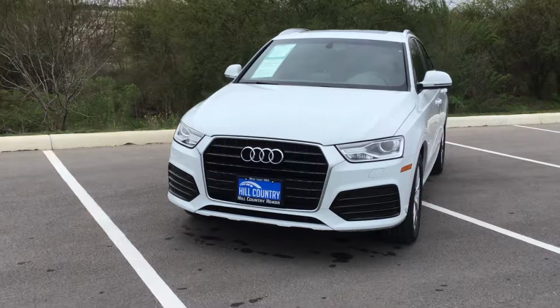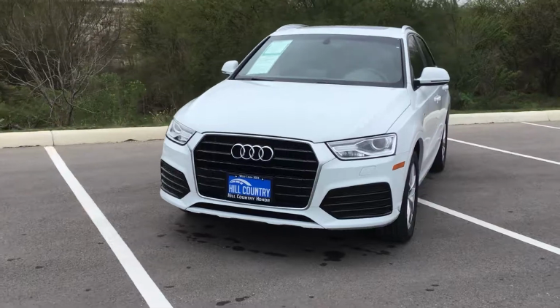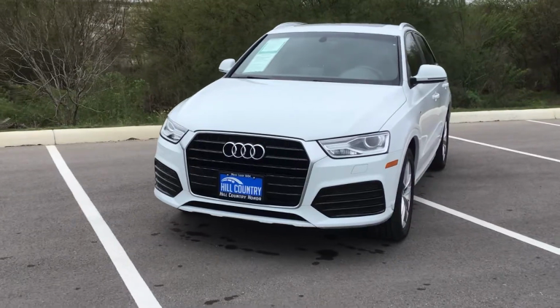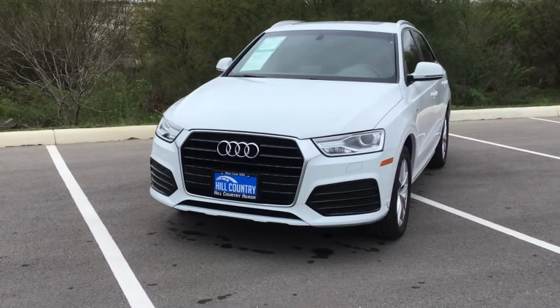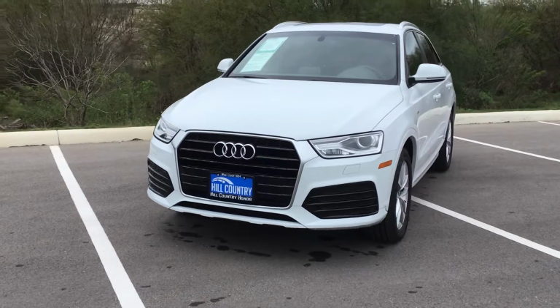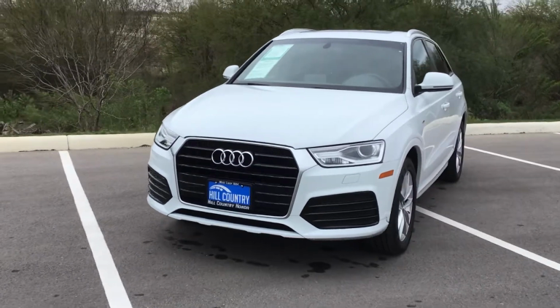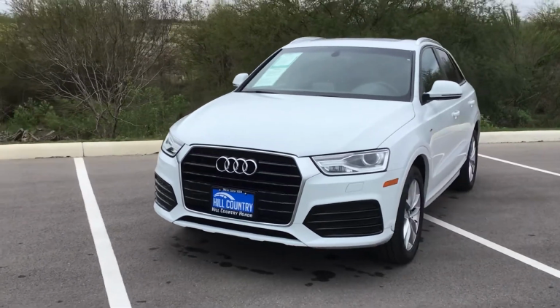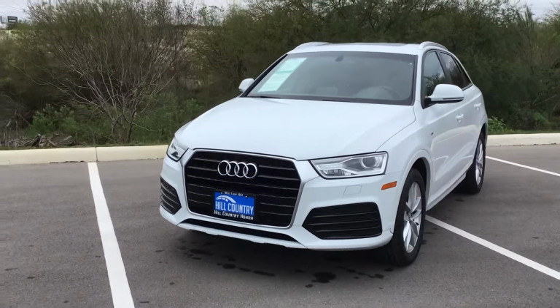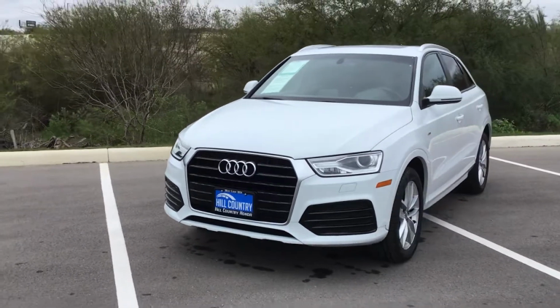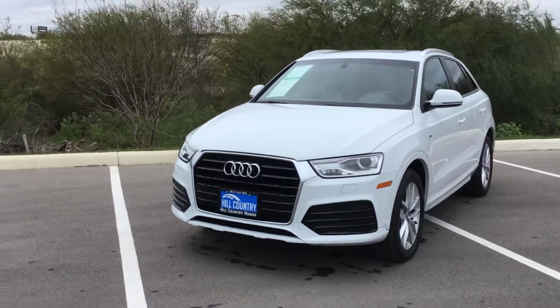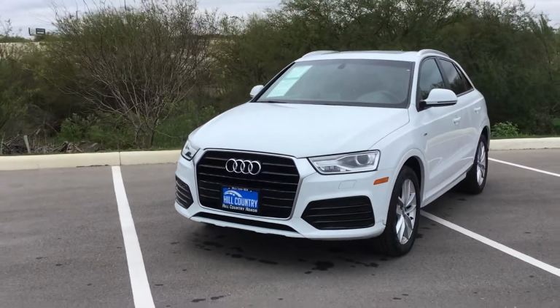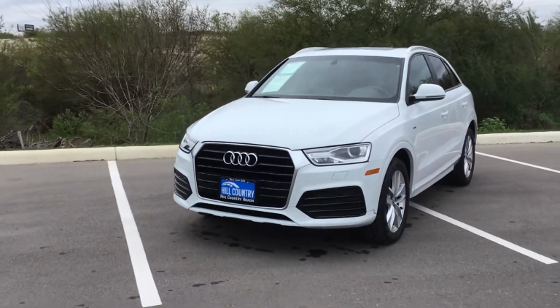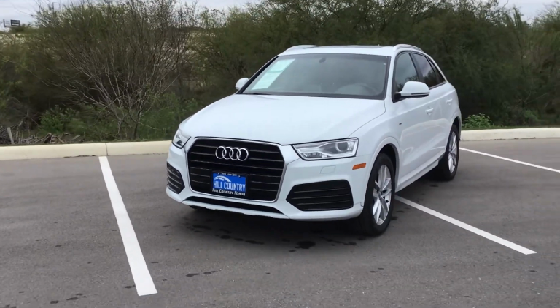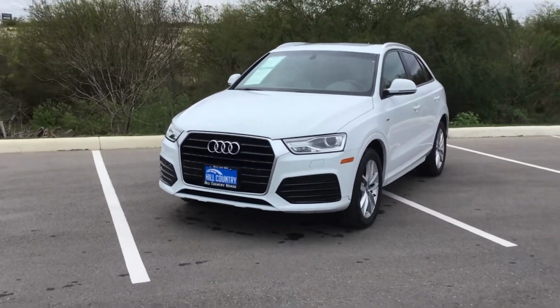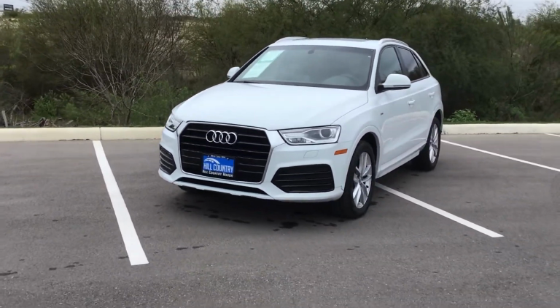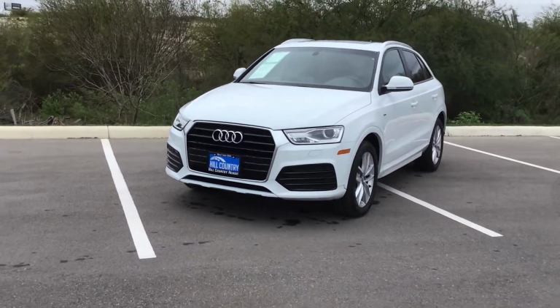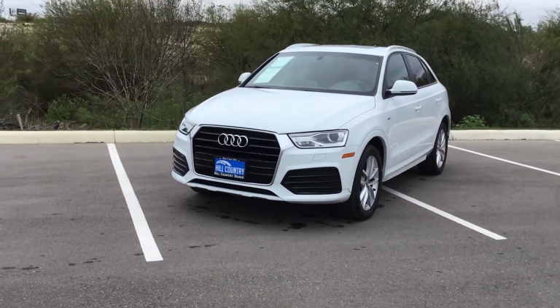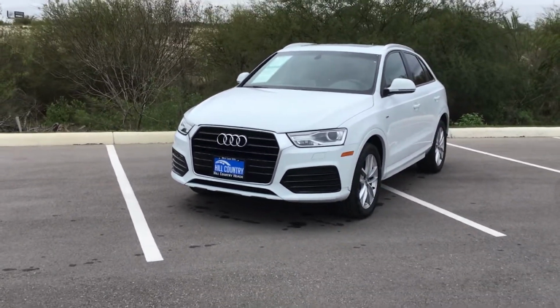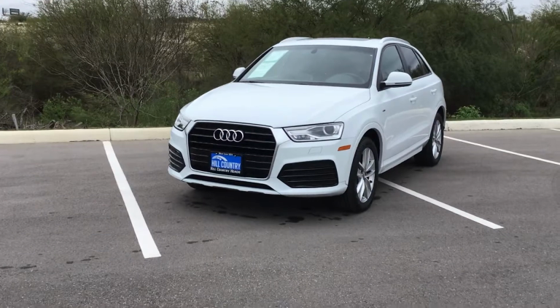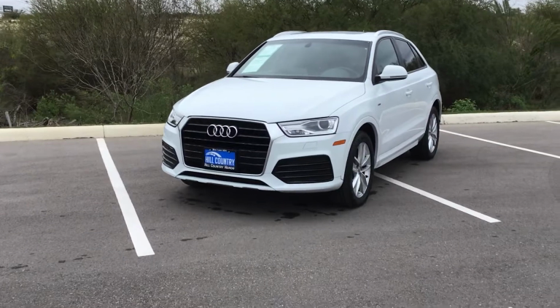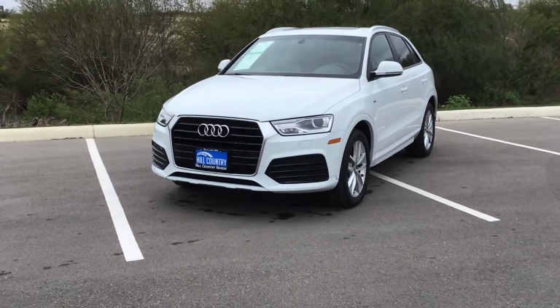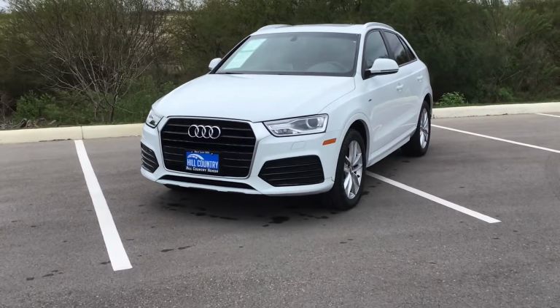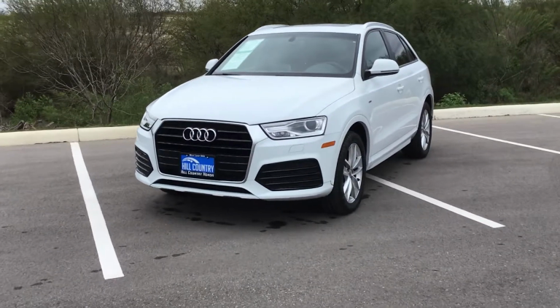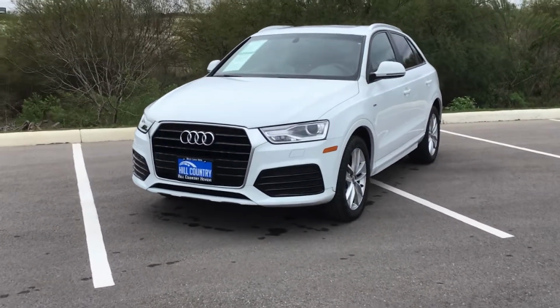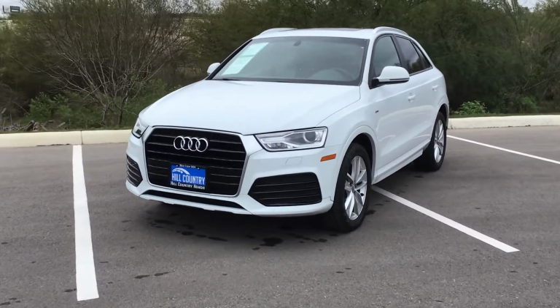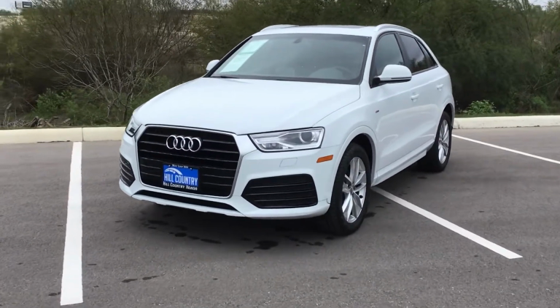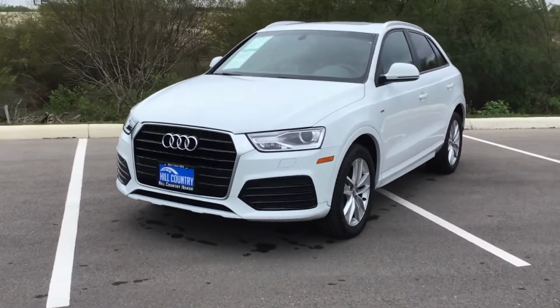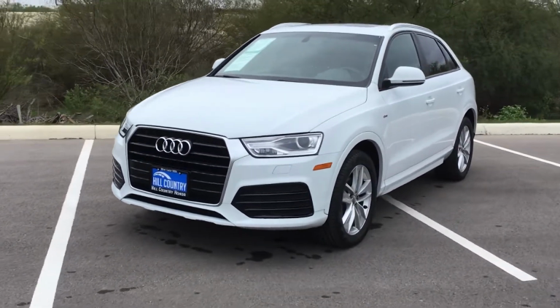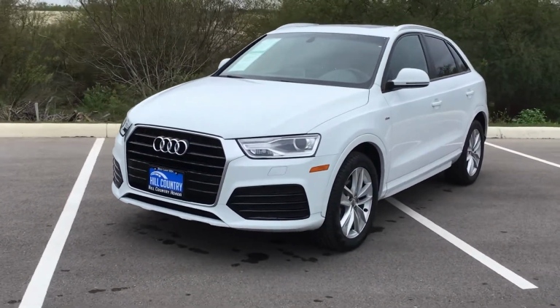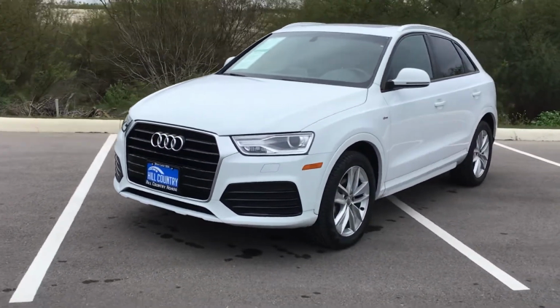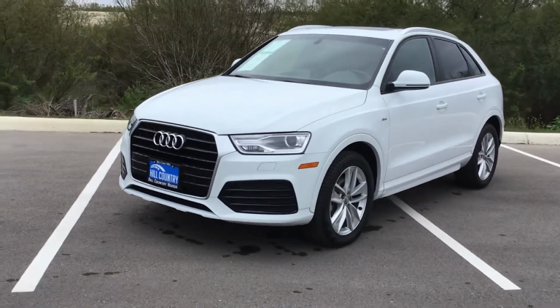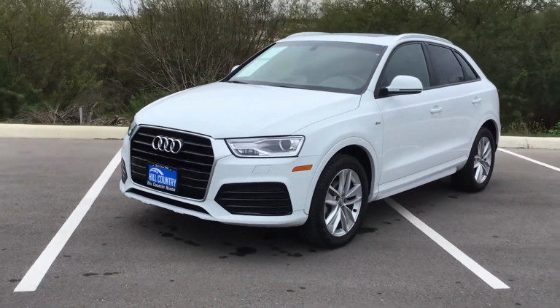Hi Melissa, this is Tyler with Hill Country Honda. I'm going to be your client specialist here. I just want to do a quick walk around the 2018 Audi Q3 Sport that you inquired about.